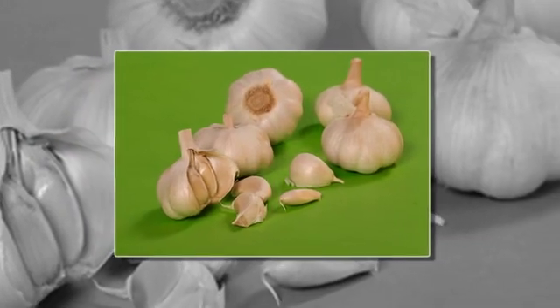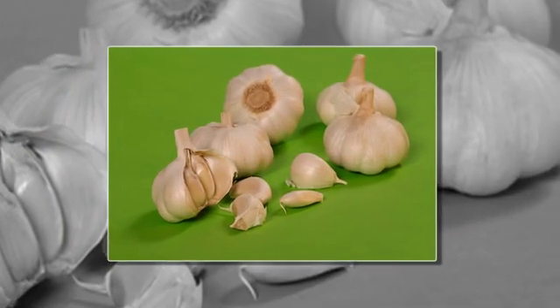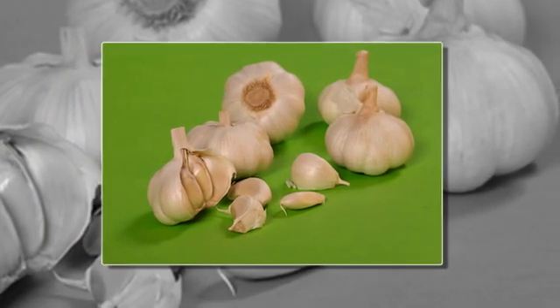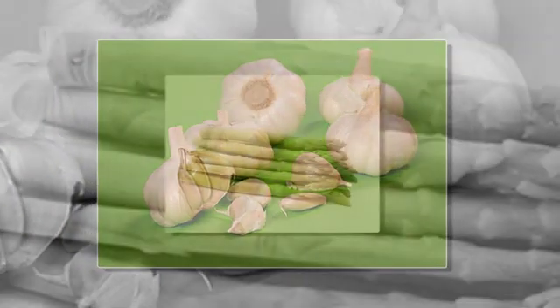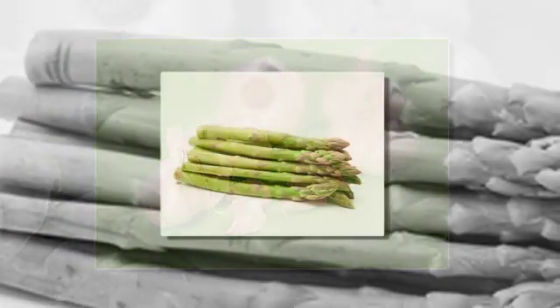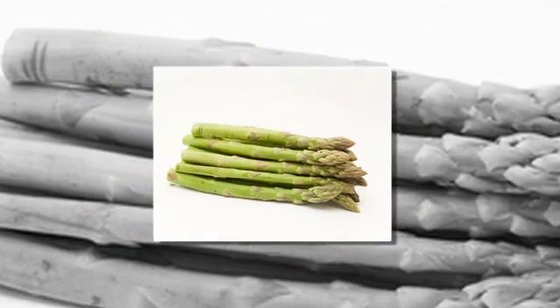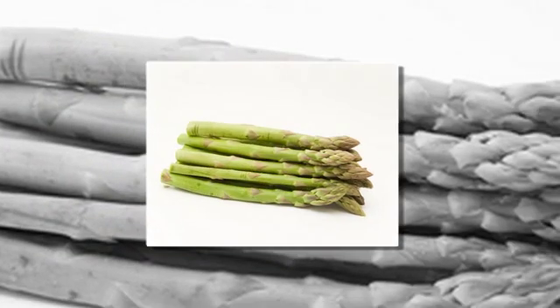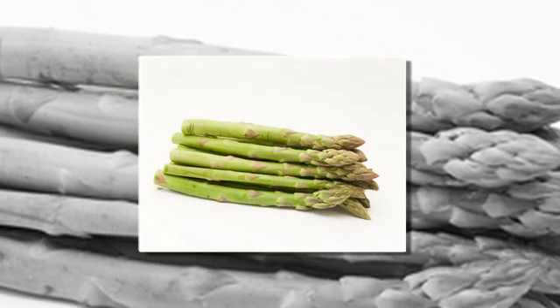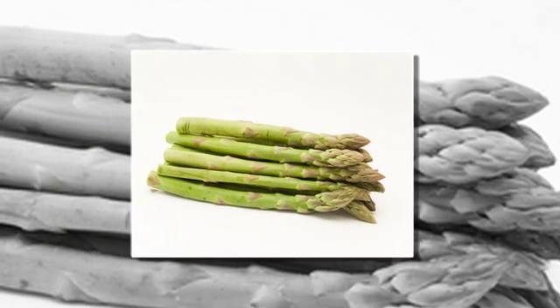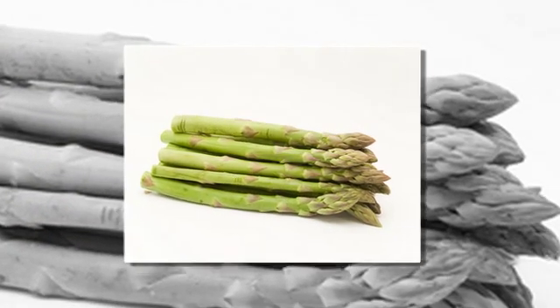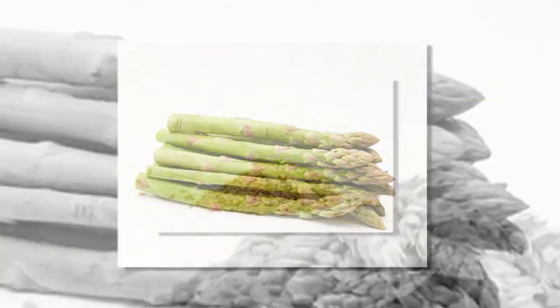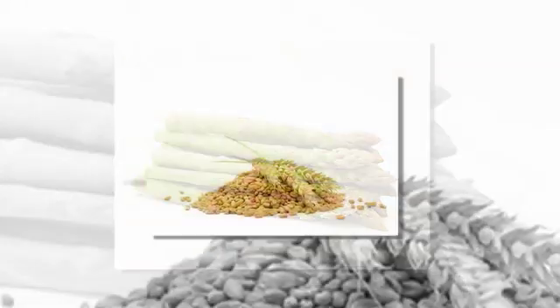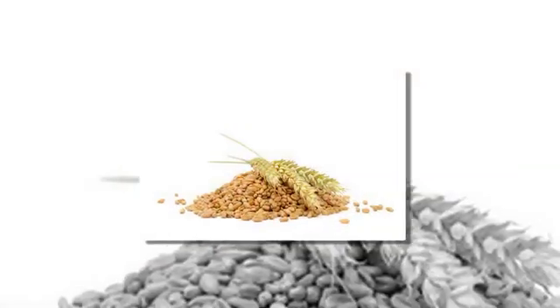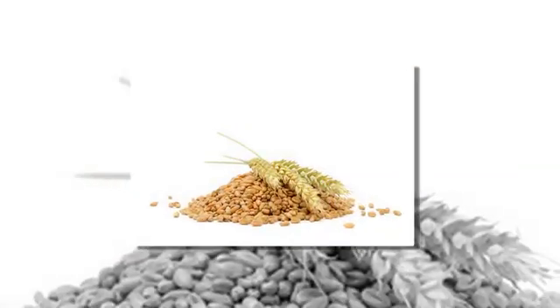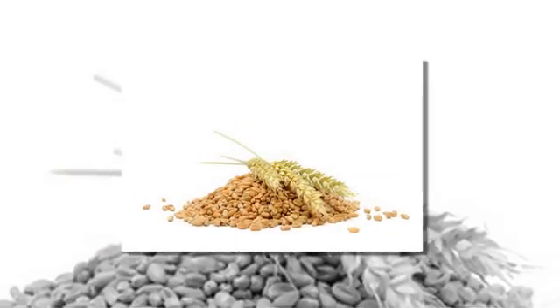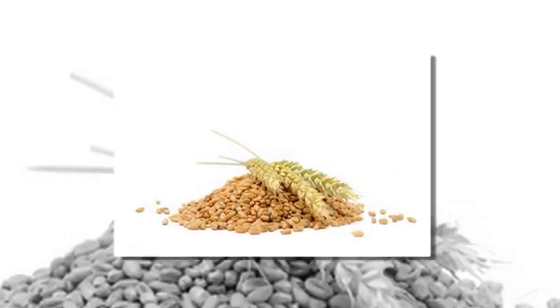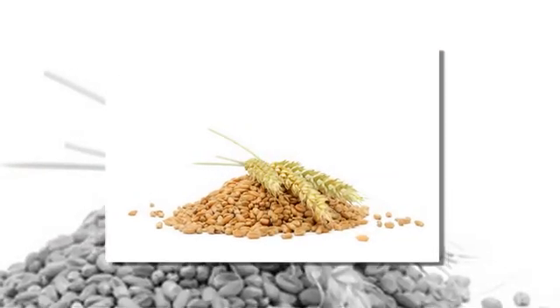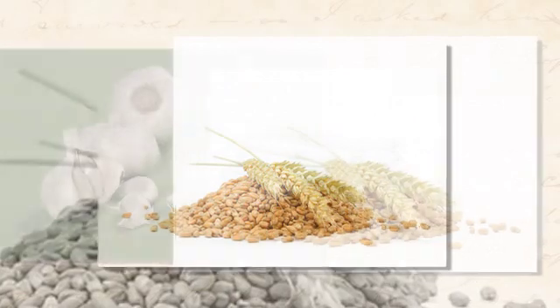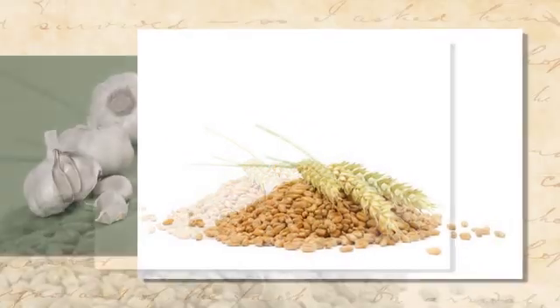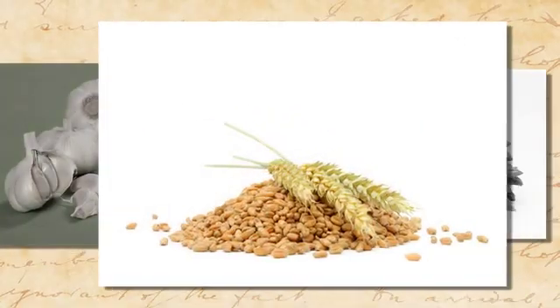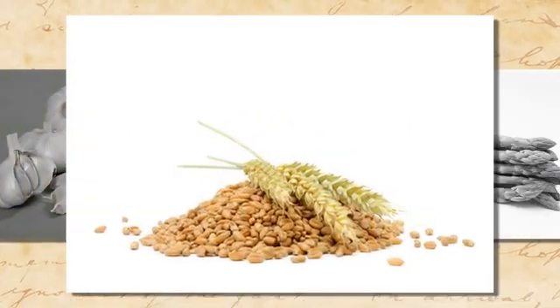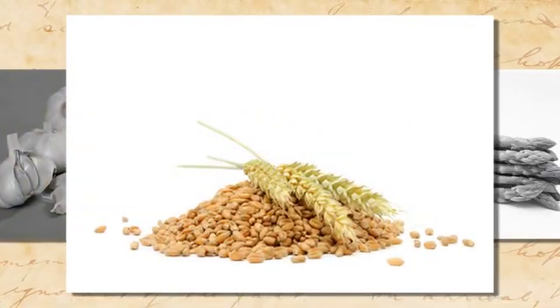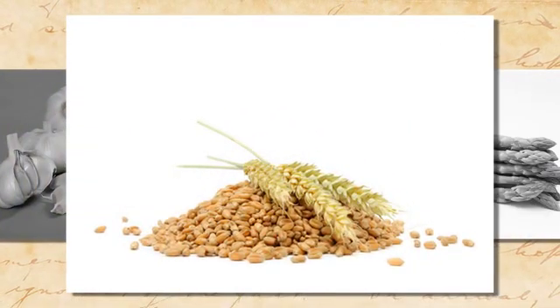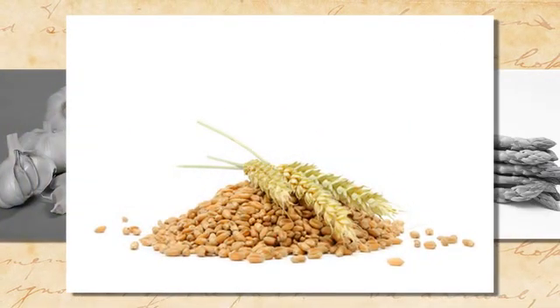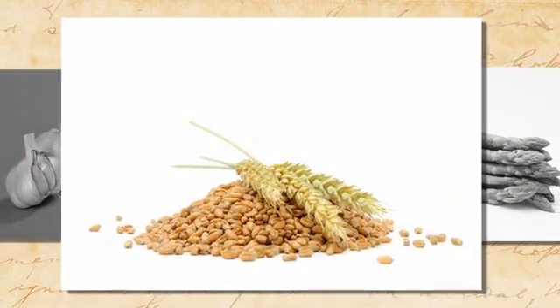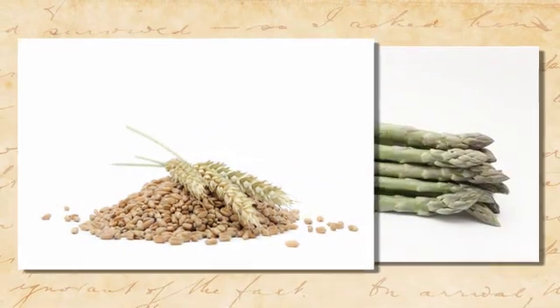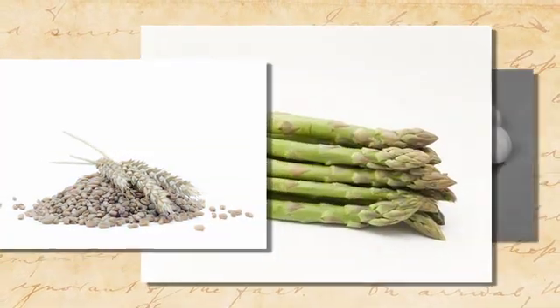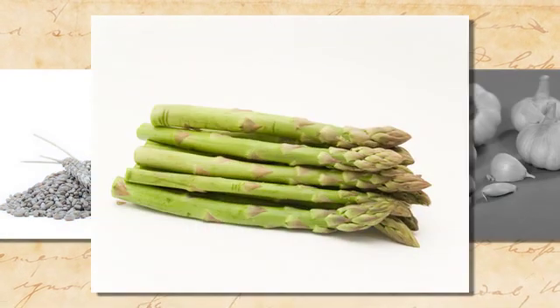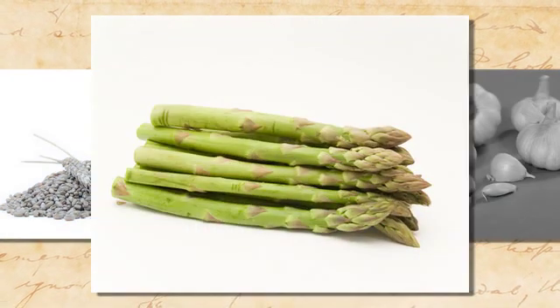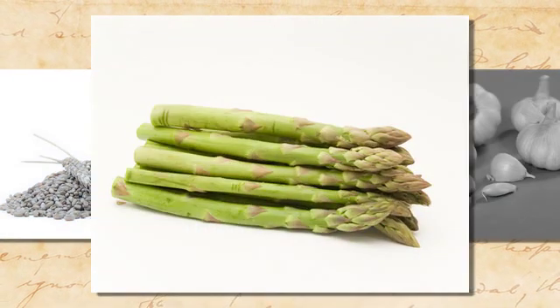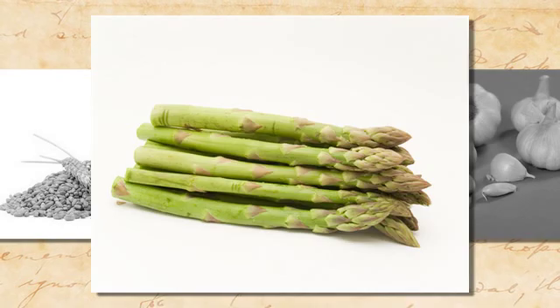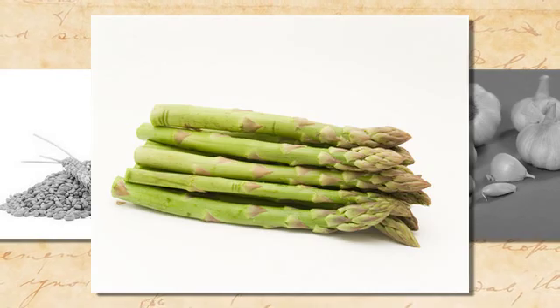If you don't have celiac, wheat is one of the foods that helps encourage the growth of these good bacteria that keeps Clostridium difficile in its normal balance with the other bacteria.